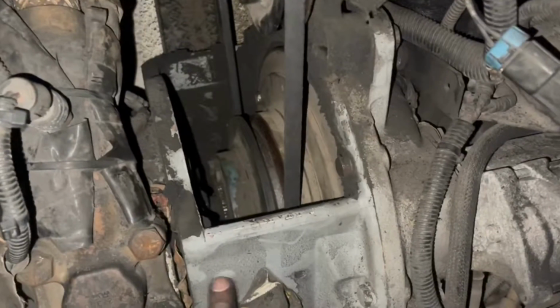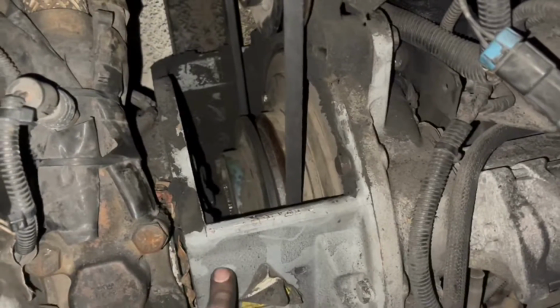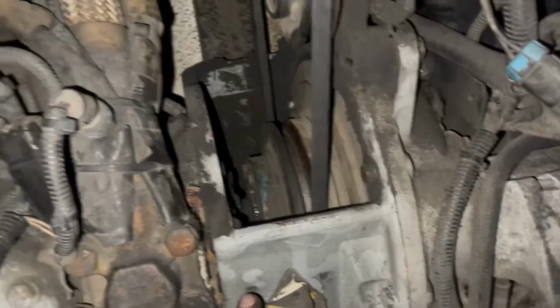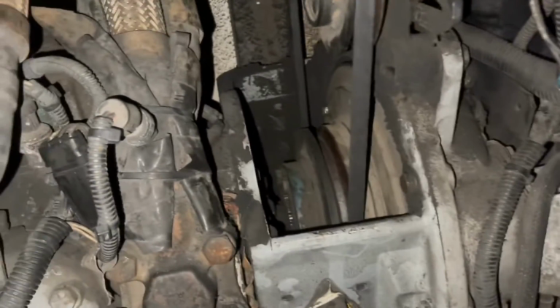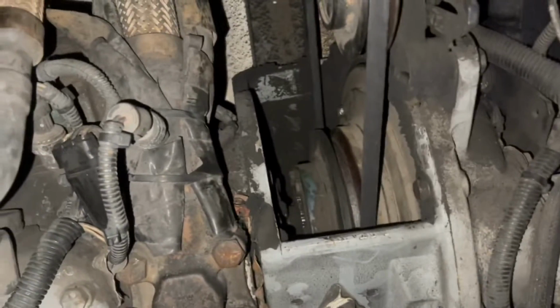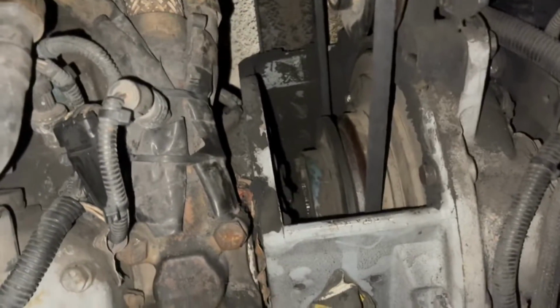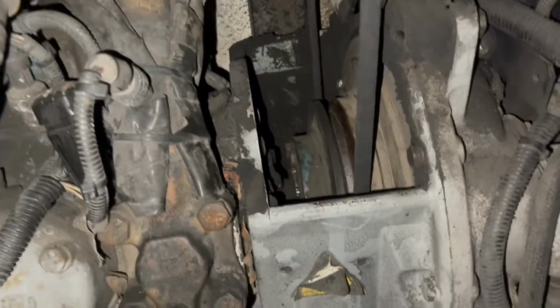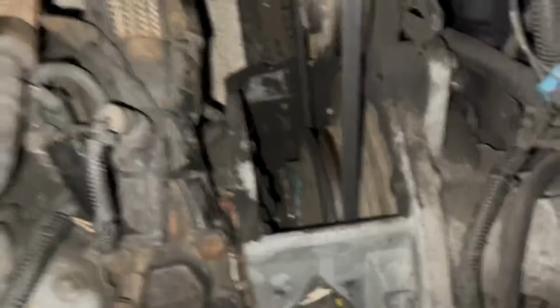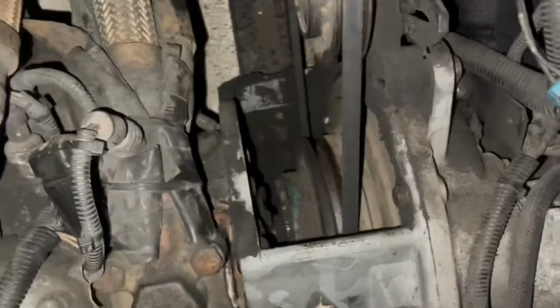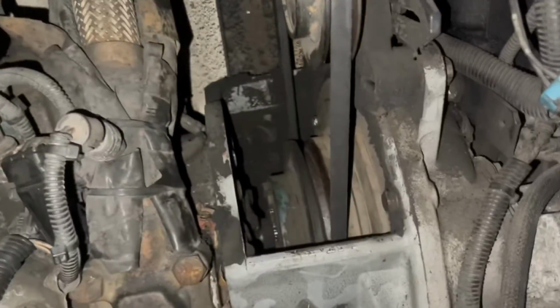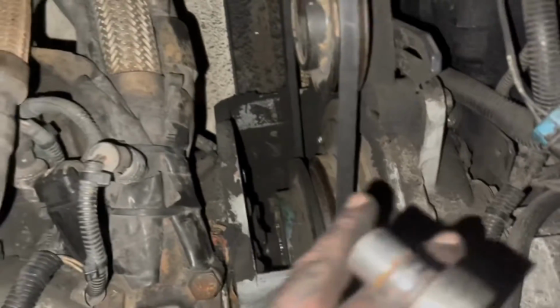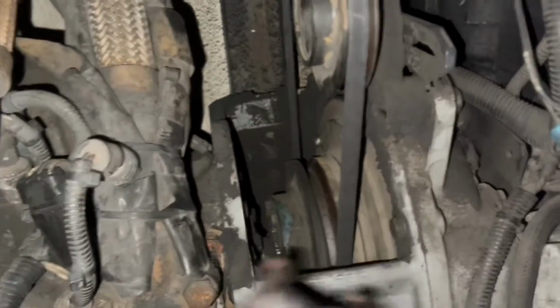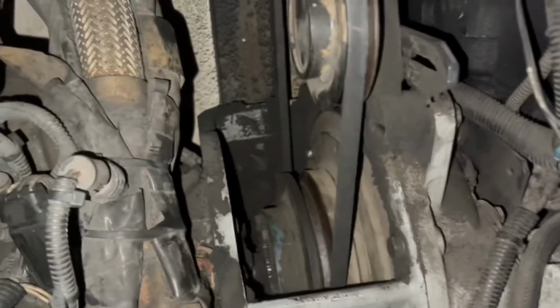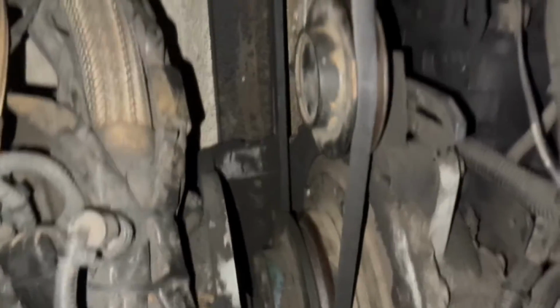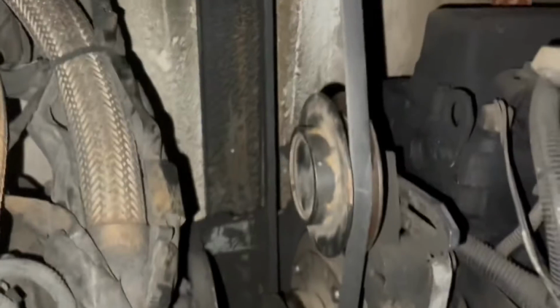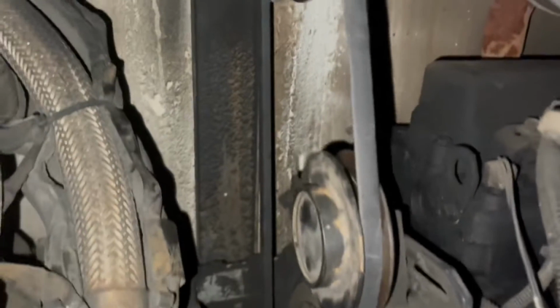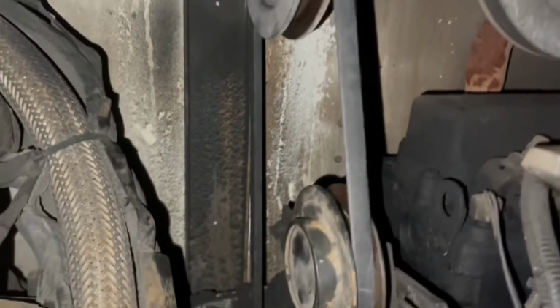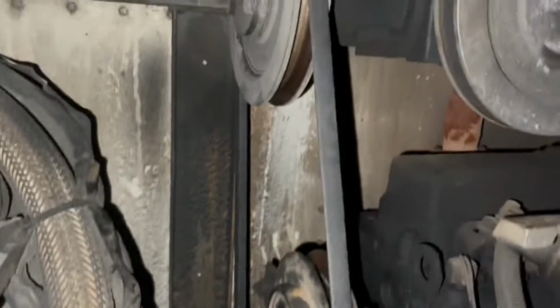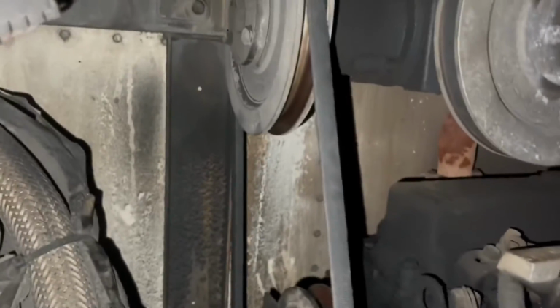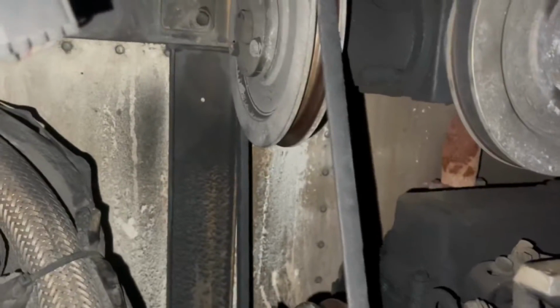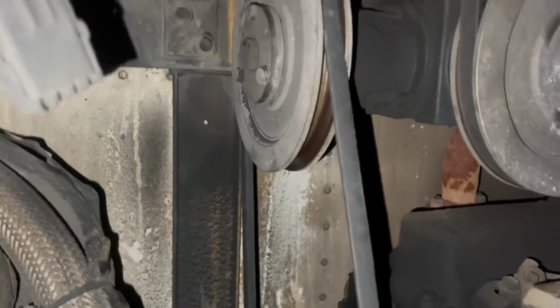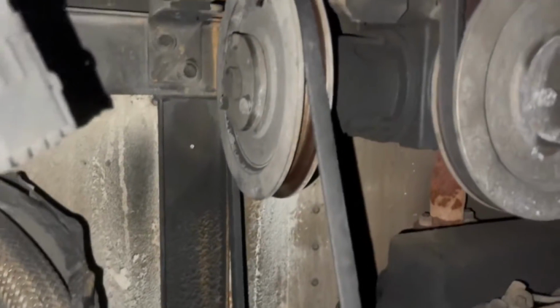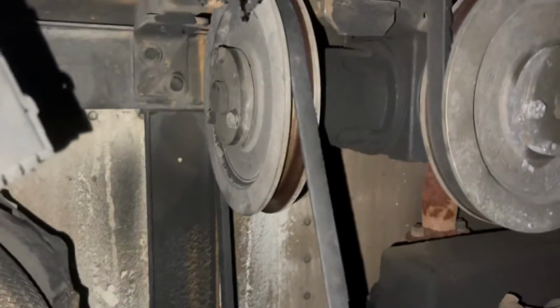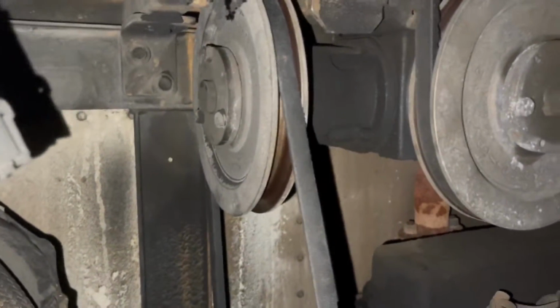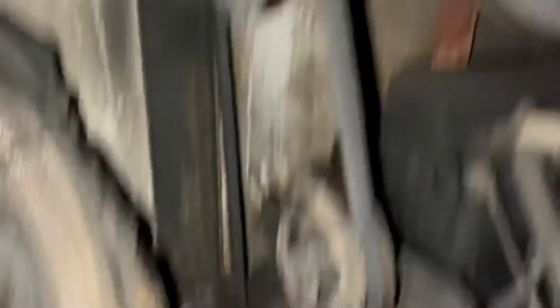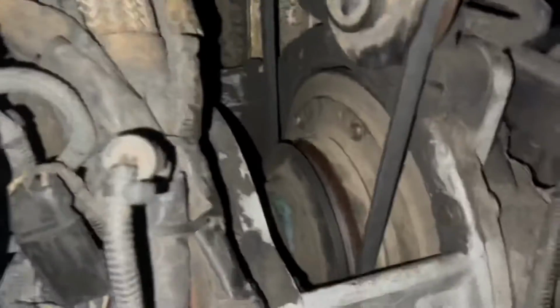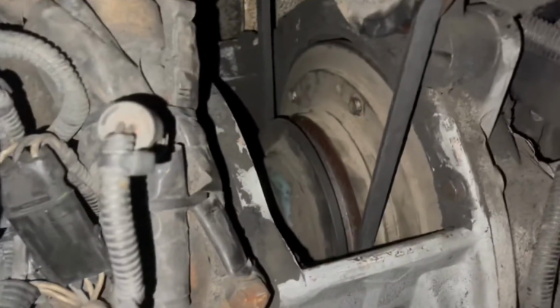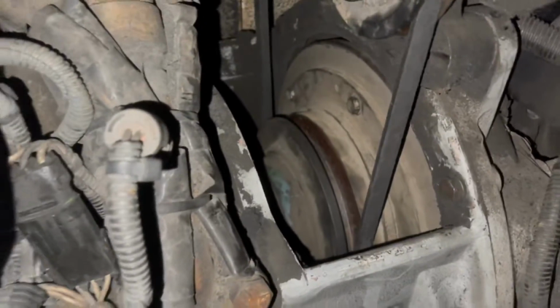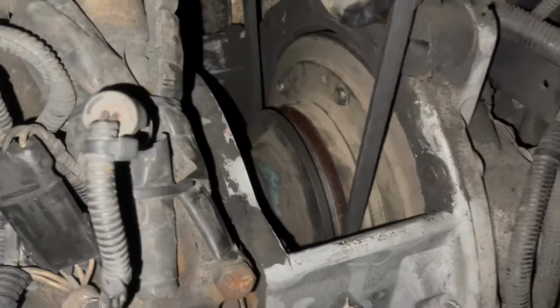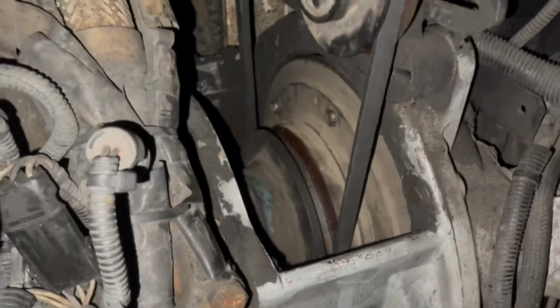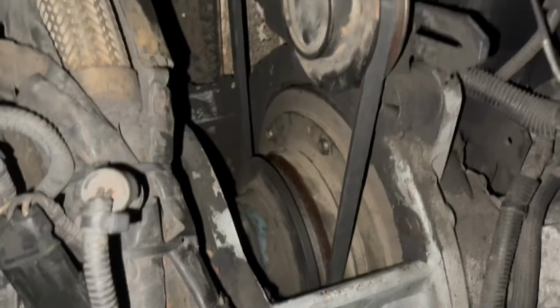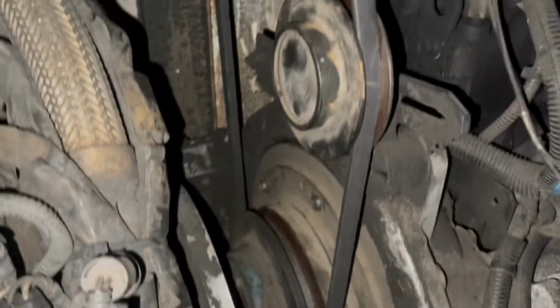Remember, you don't have to remove your compressor to change the belt — you can just slide that whole drive system forward and slap your belt in there. We're going to go ahead and fire this thing up and make sure everything's good.